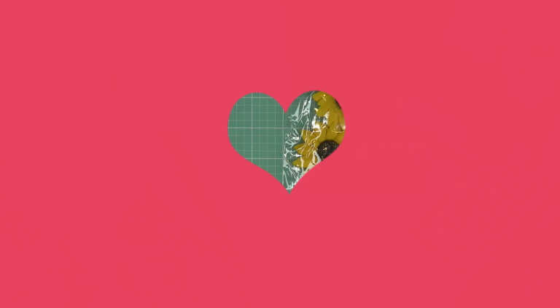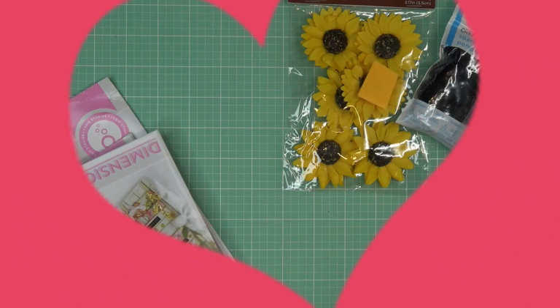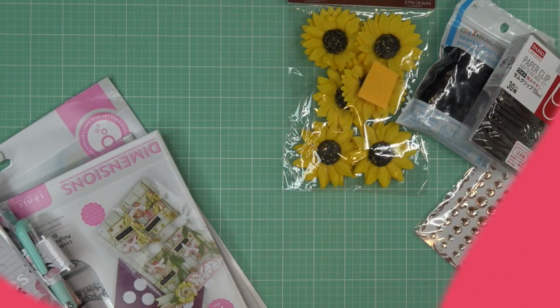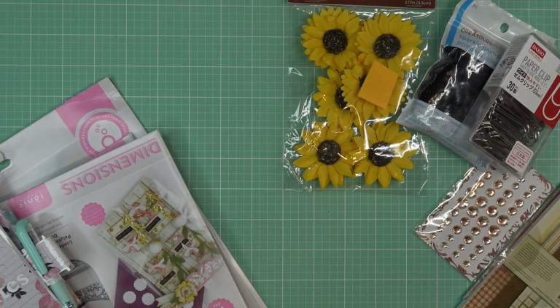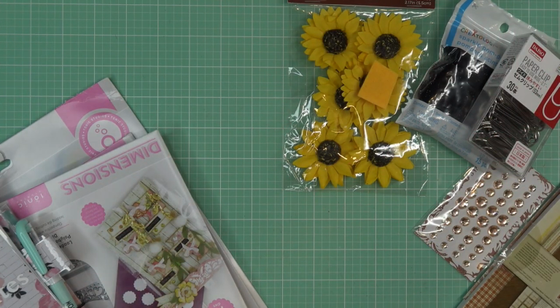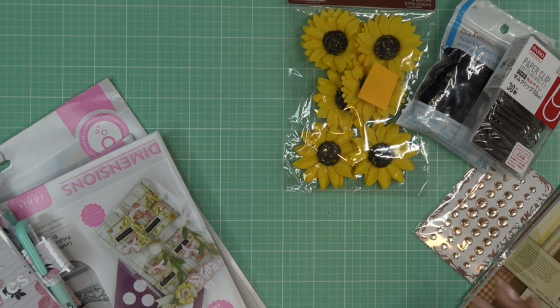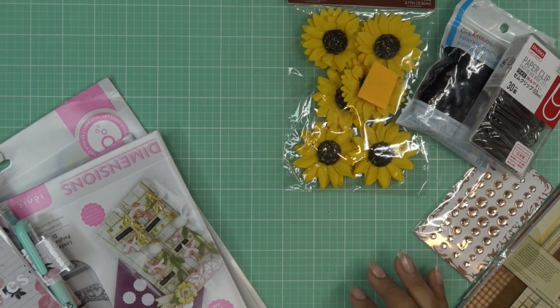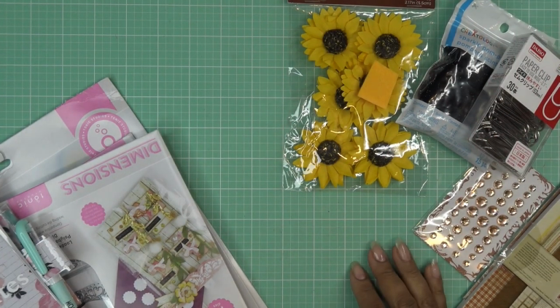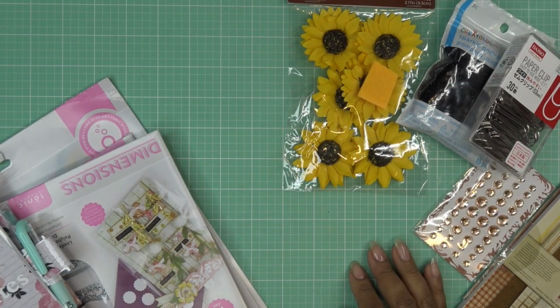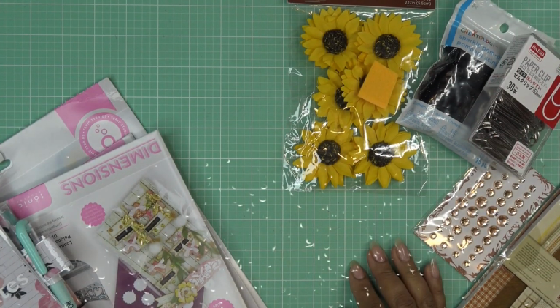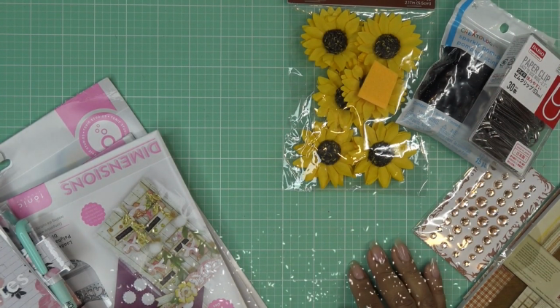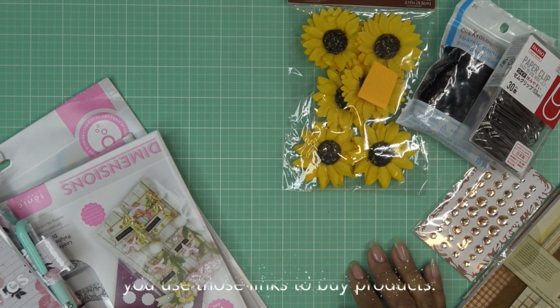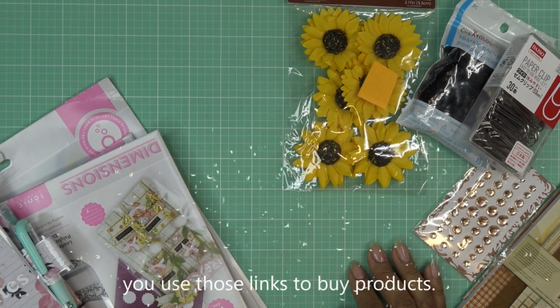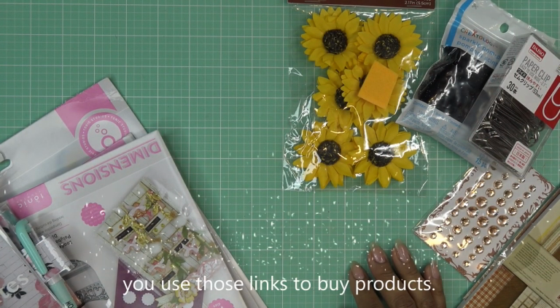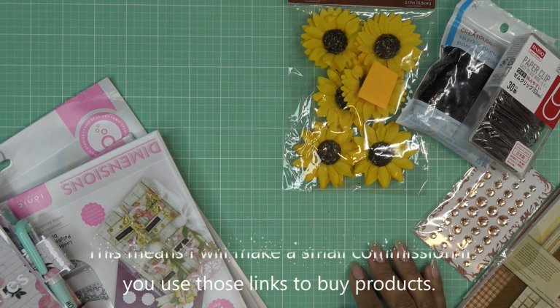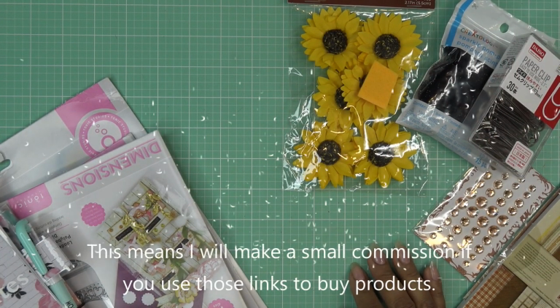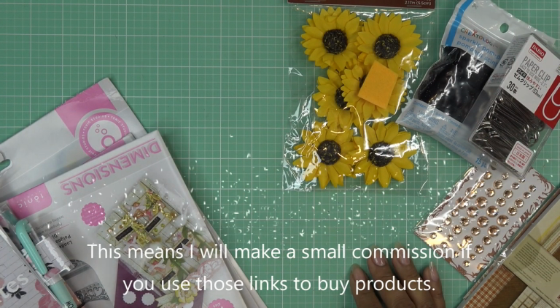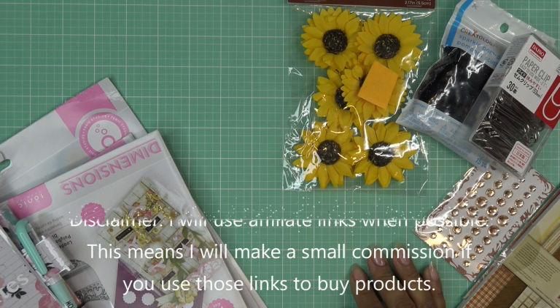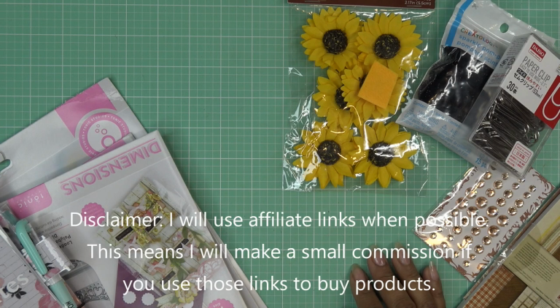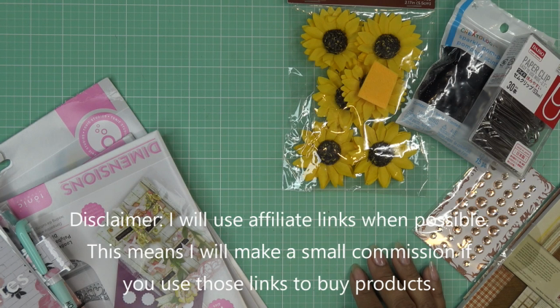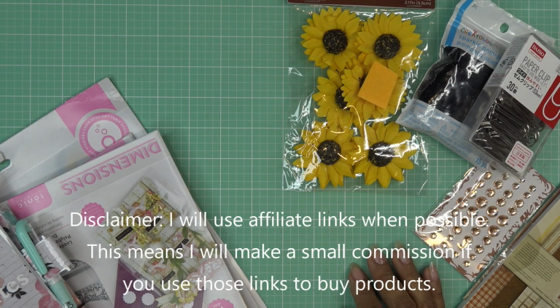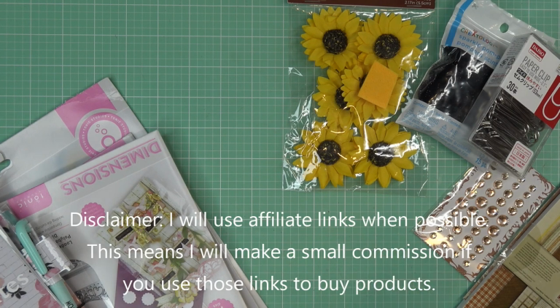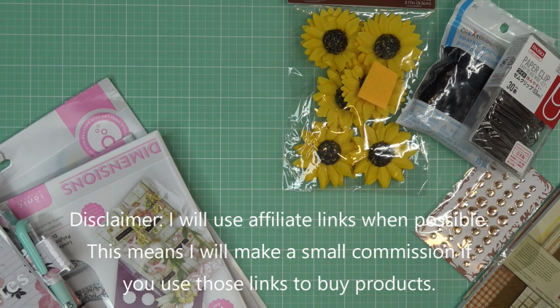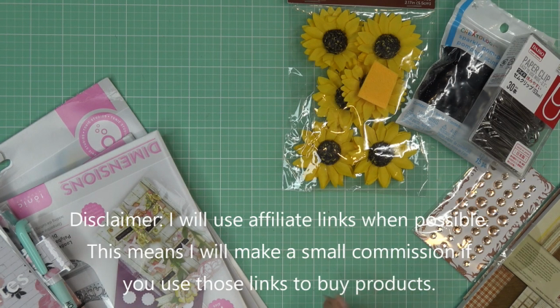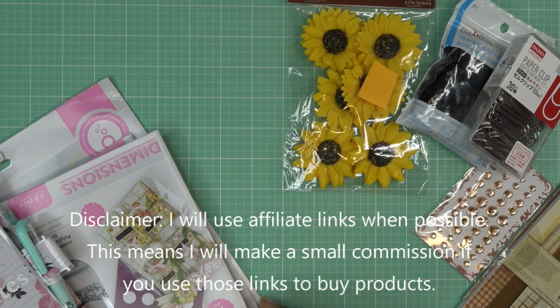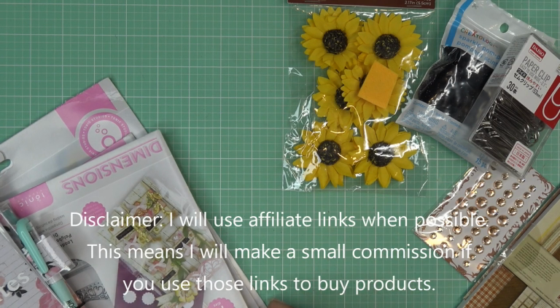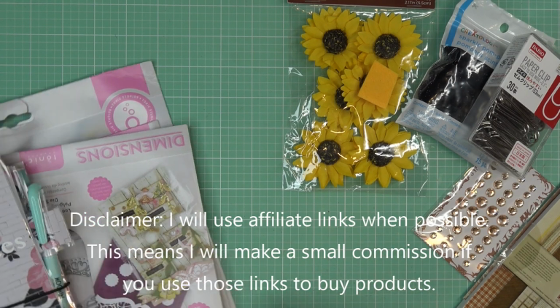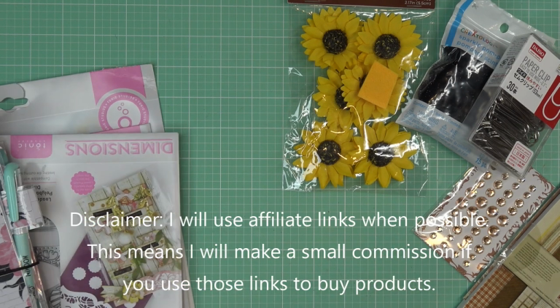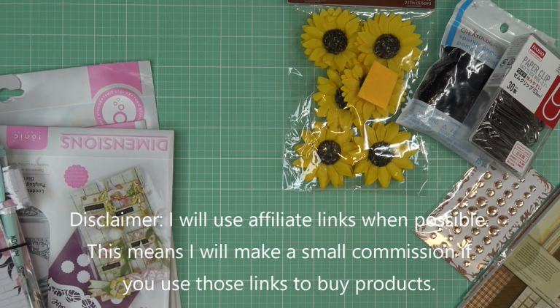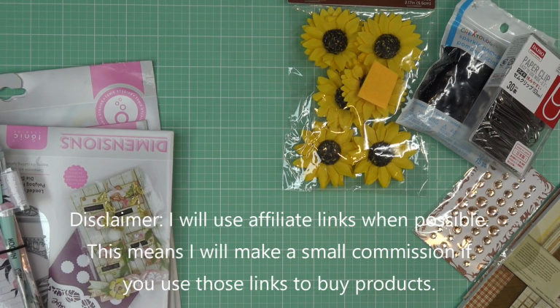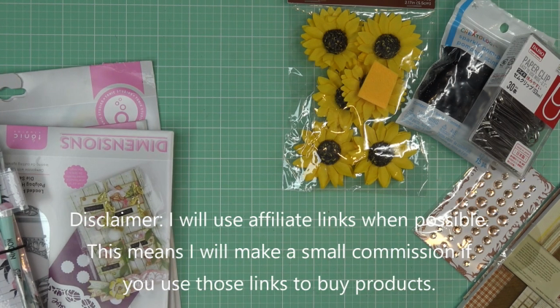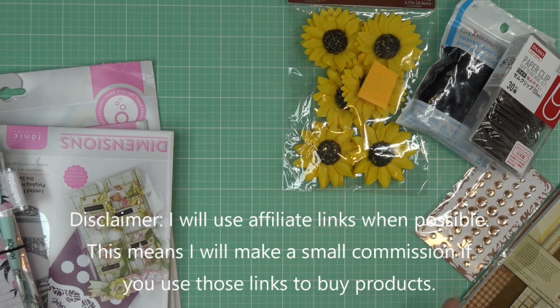Hi guys, so I just want to share with you the final swap sign-up list. The swap sign-ups ended yesterday, so I just want to go through that really quickly.